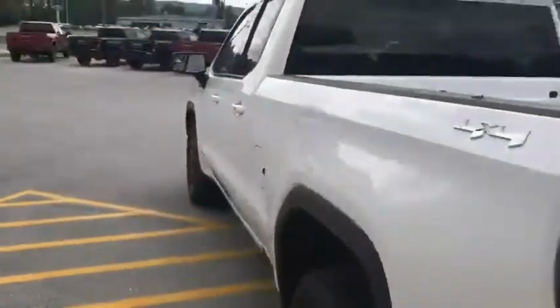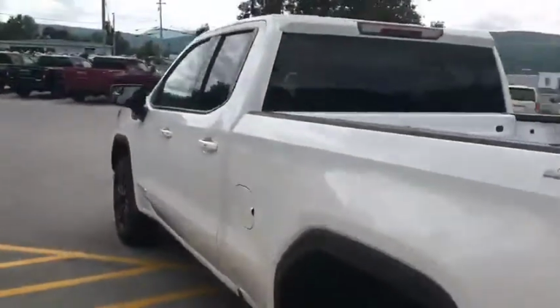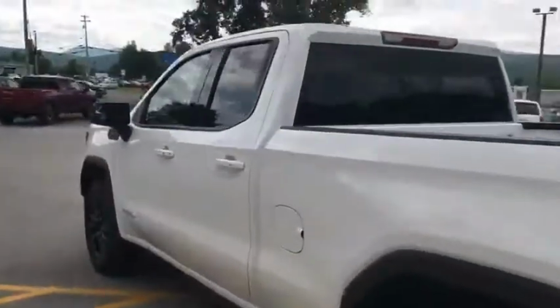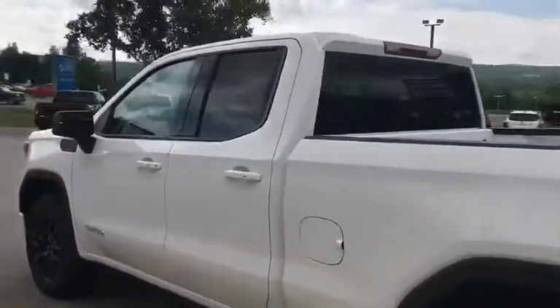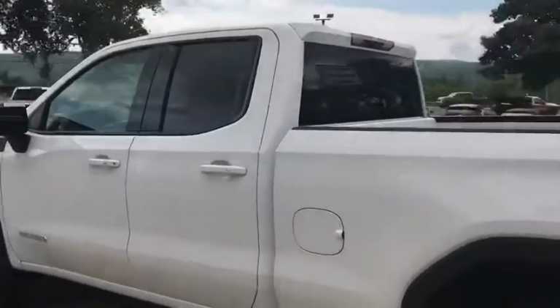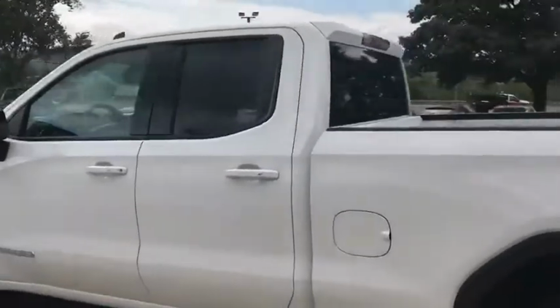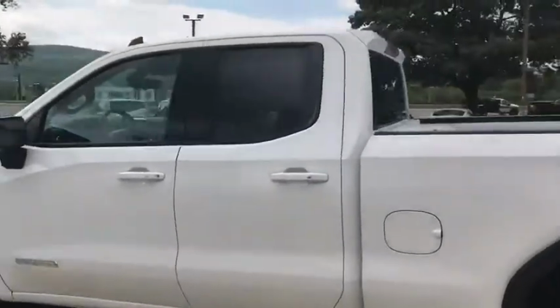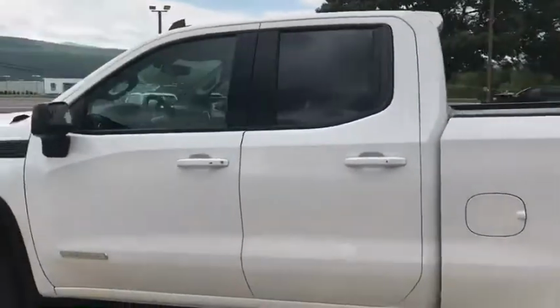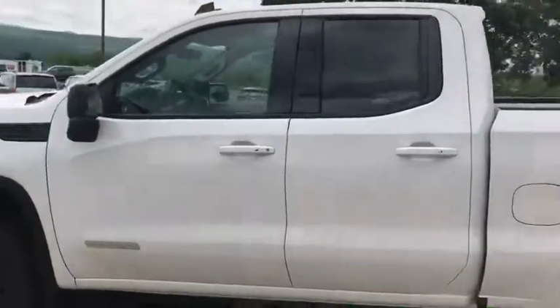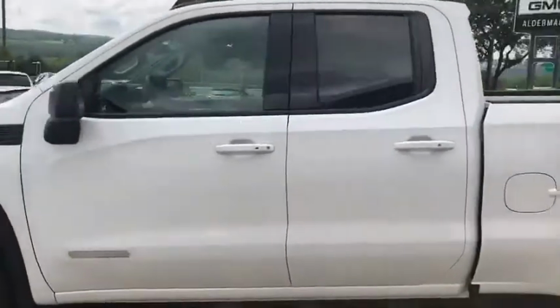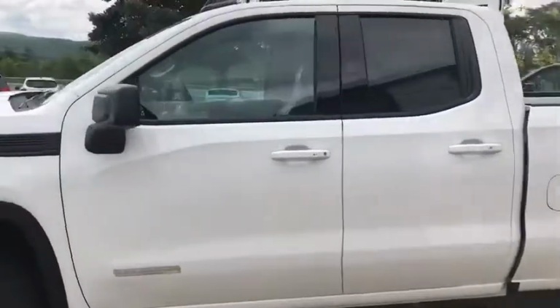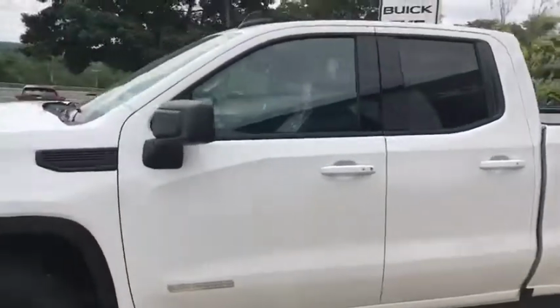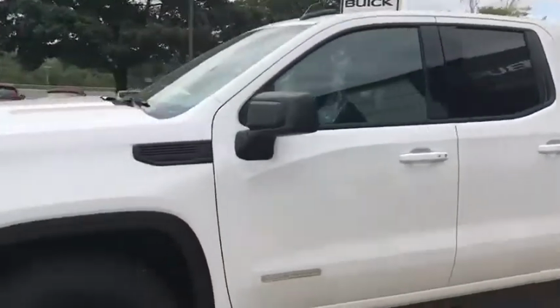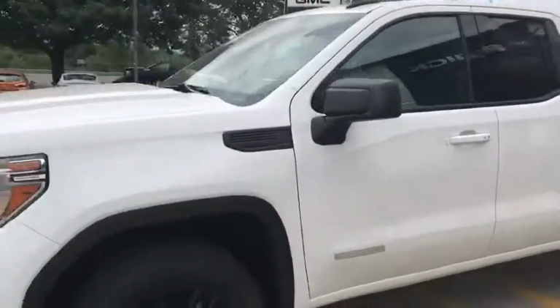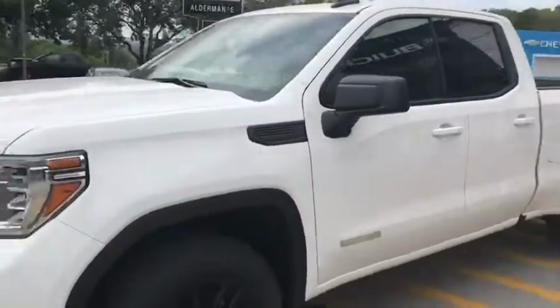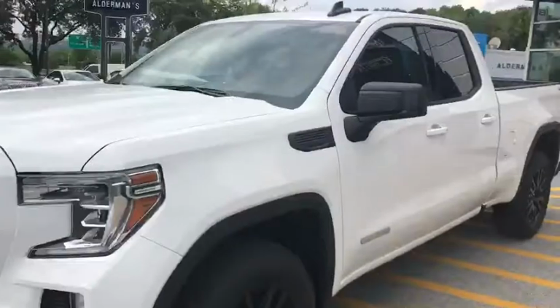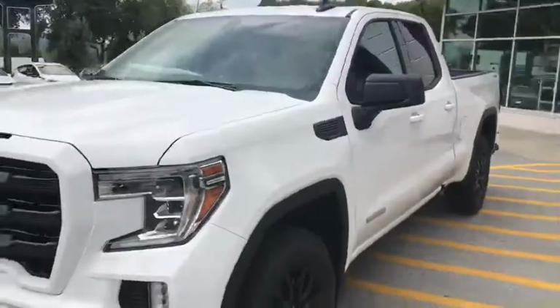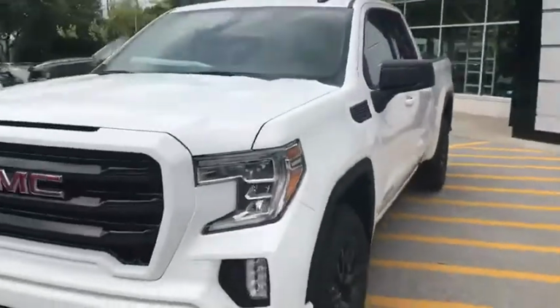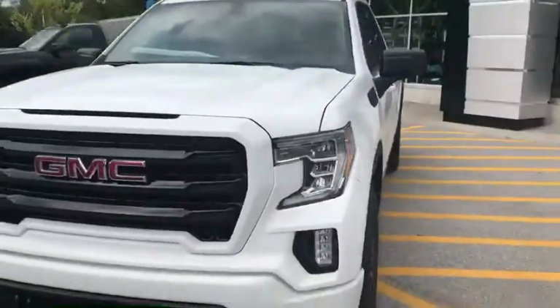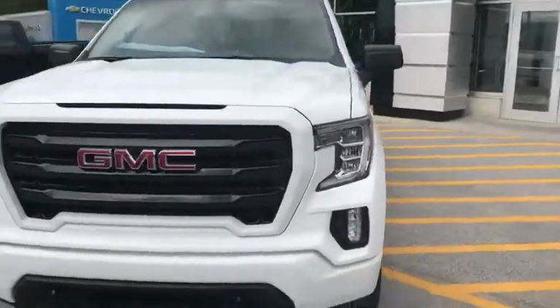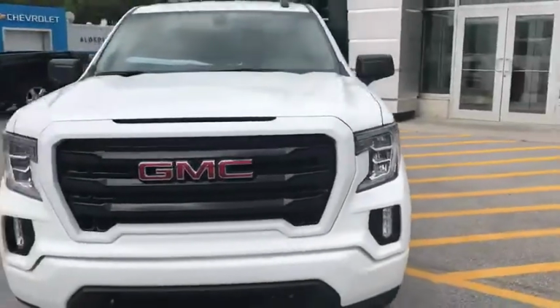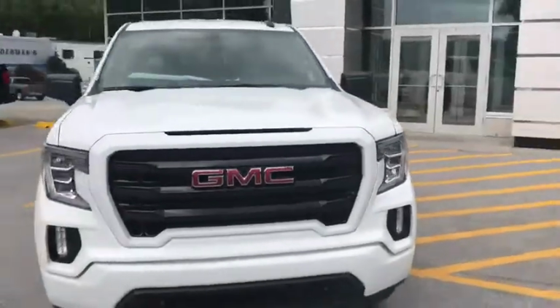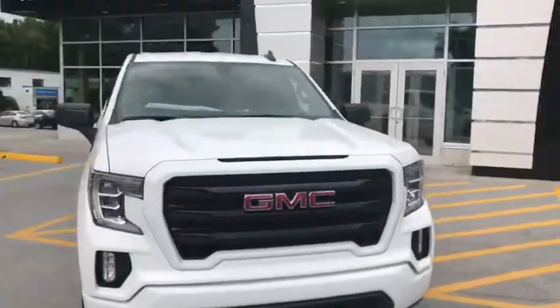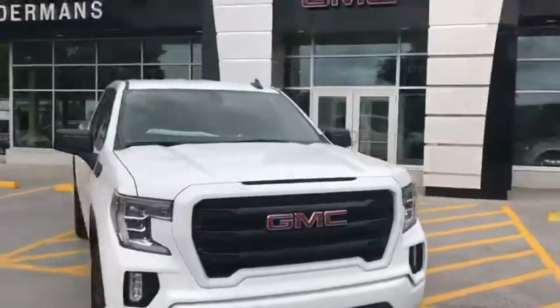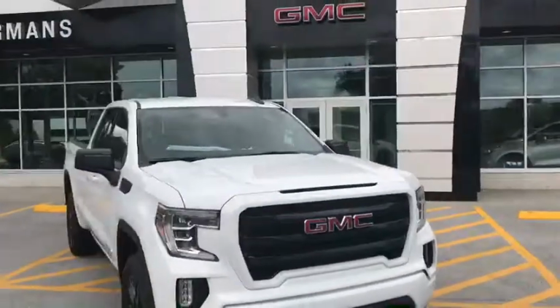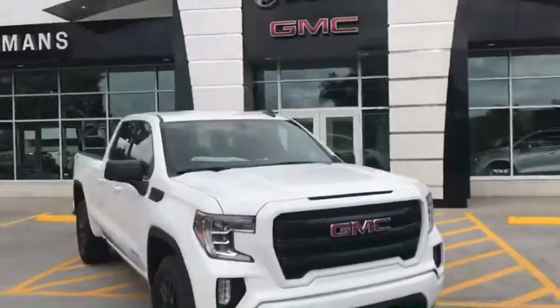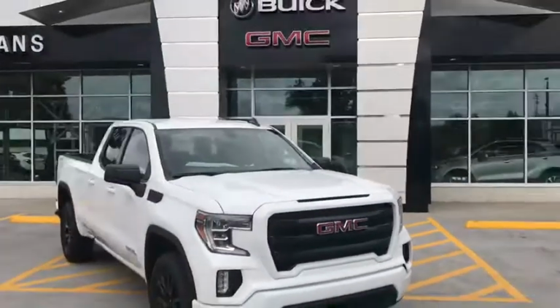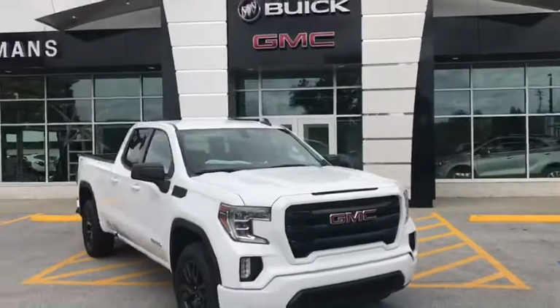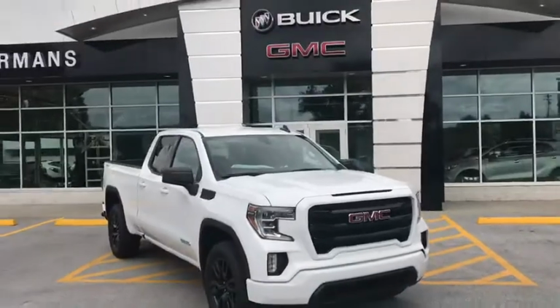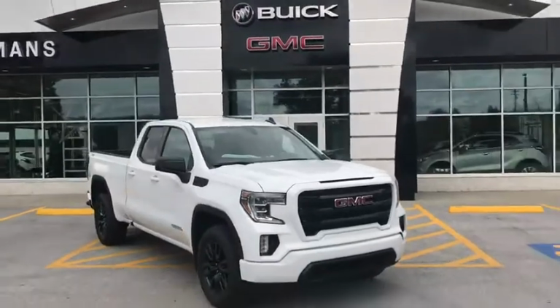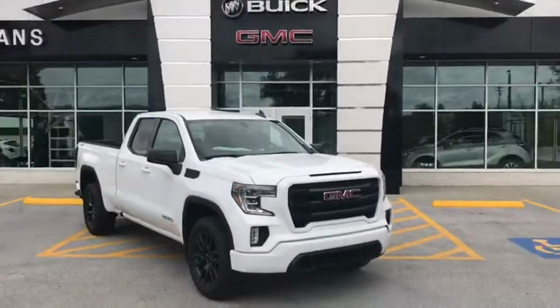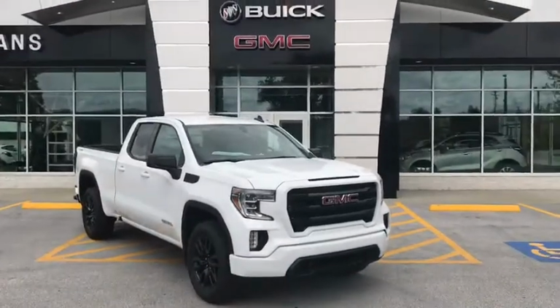Very well-equipped truck in this white. If you'd like to learn more, click the link in the description for more information, or come on down to Route 7 South here in Rutland. My name is Eric.